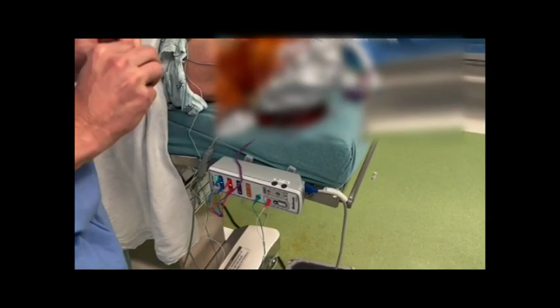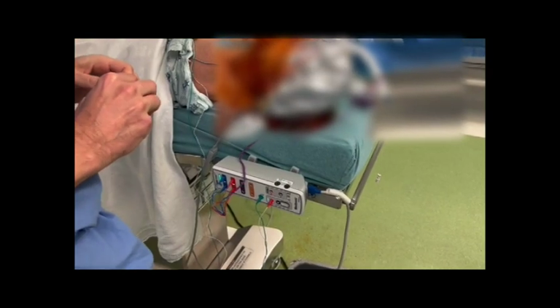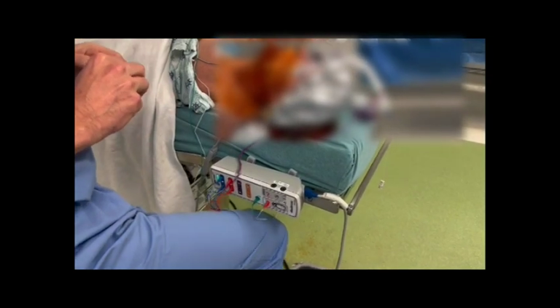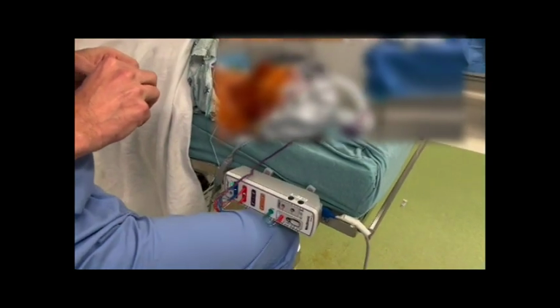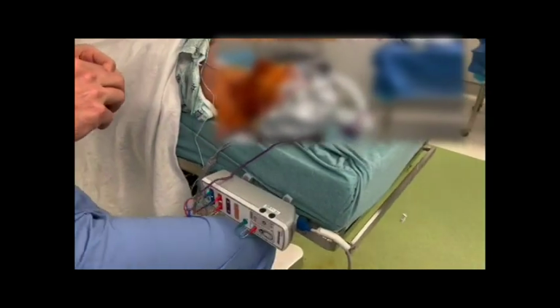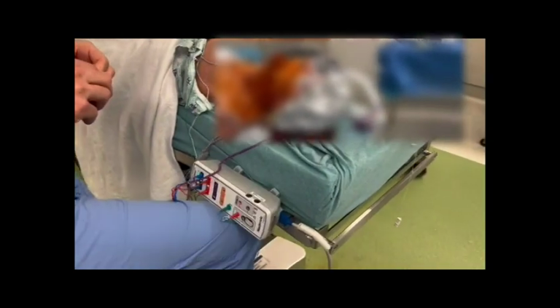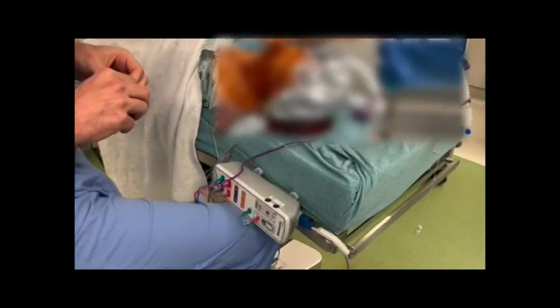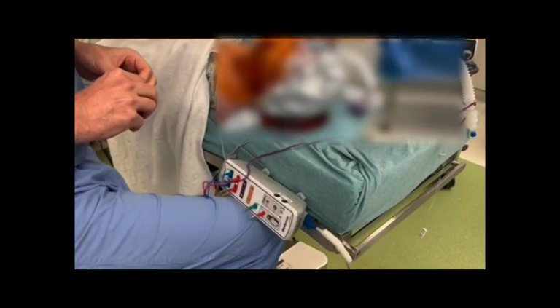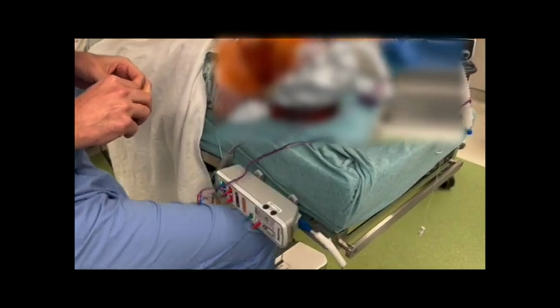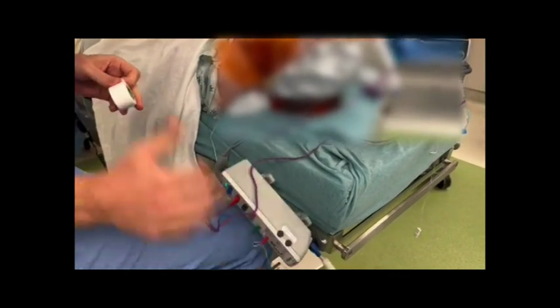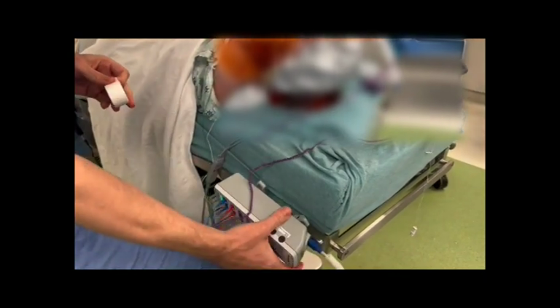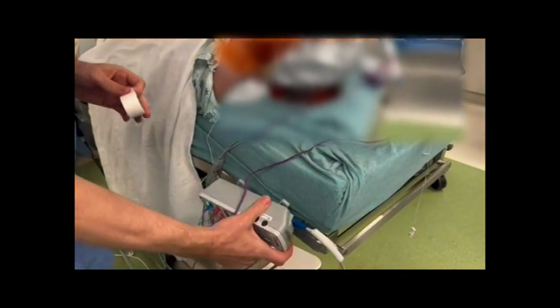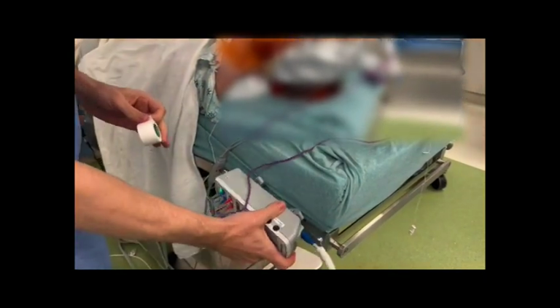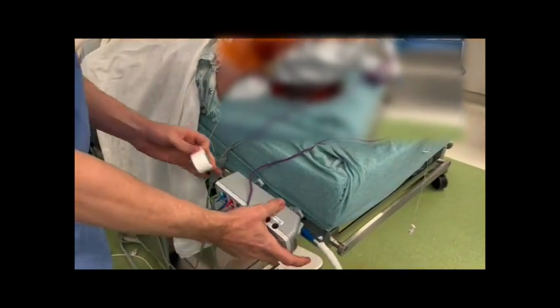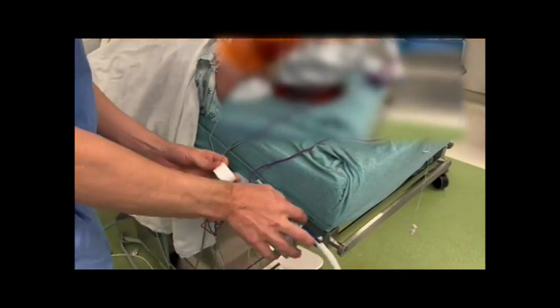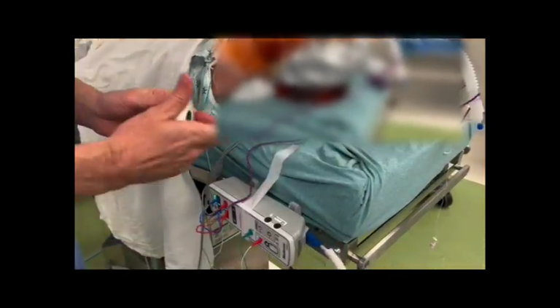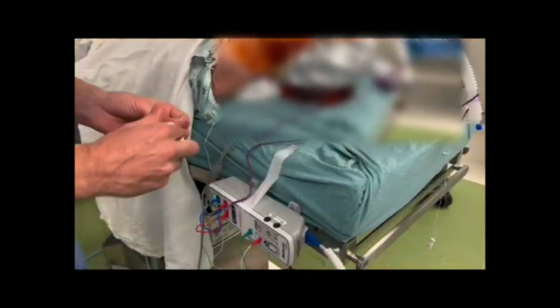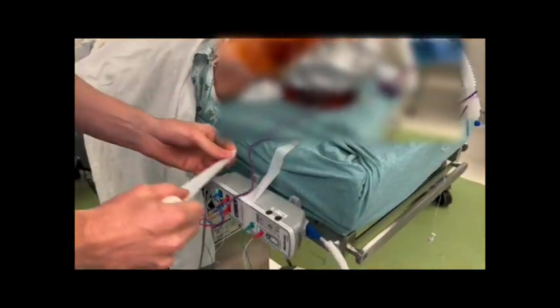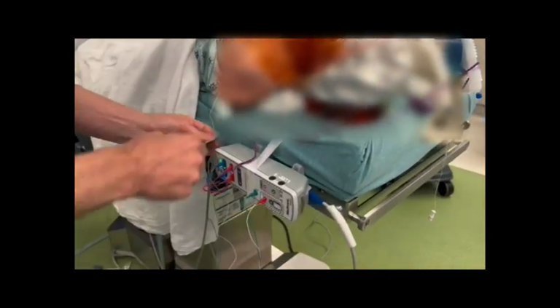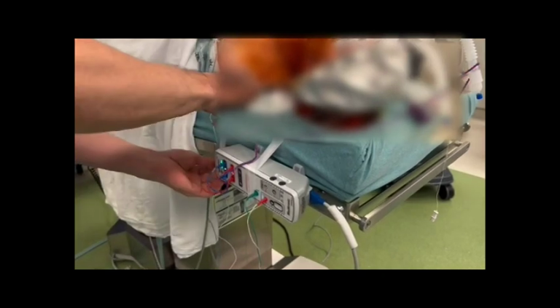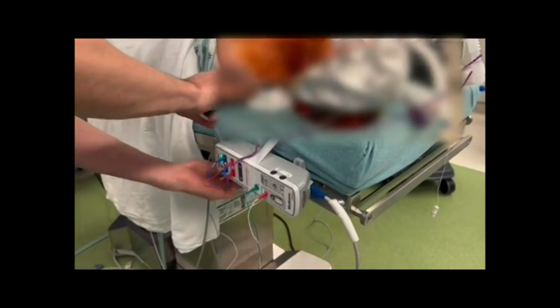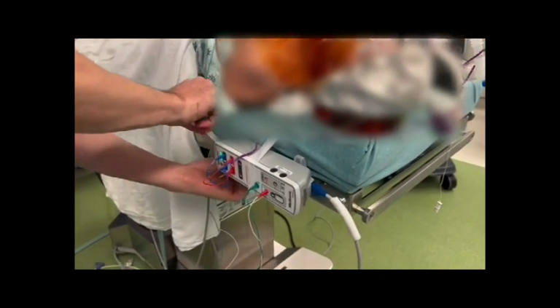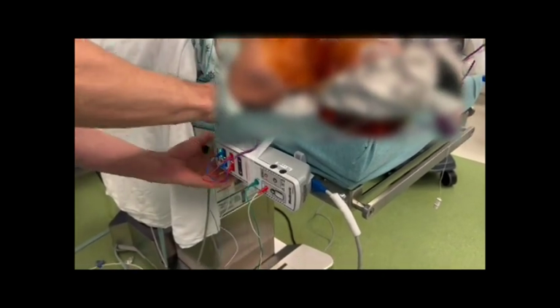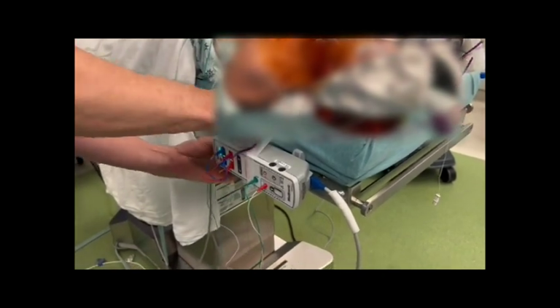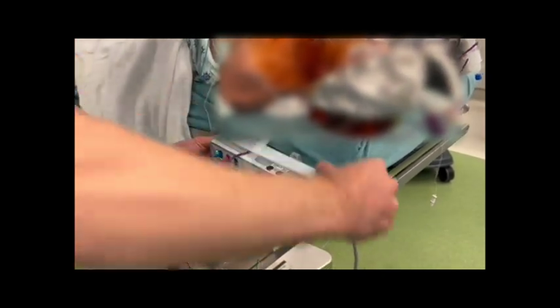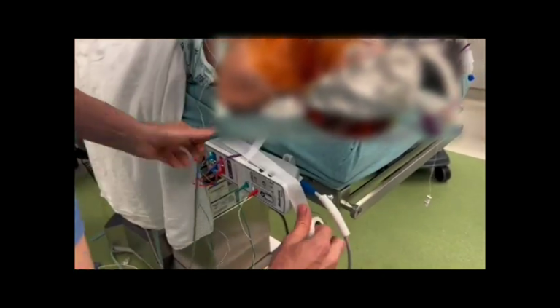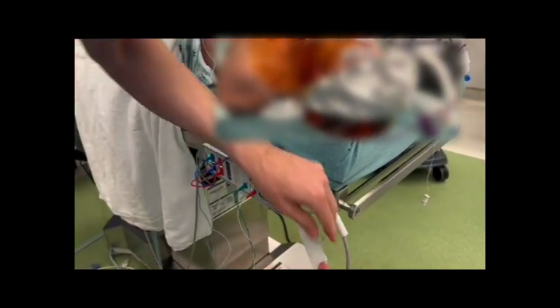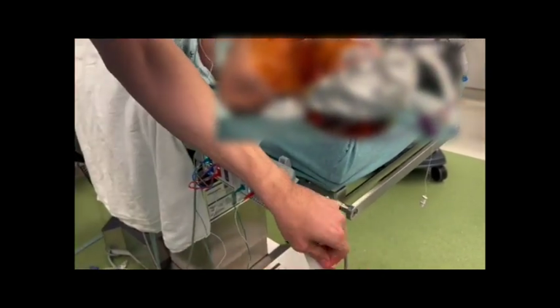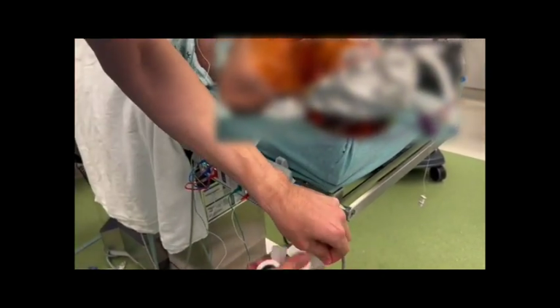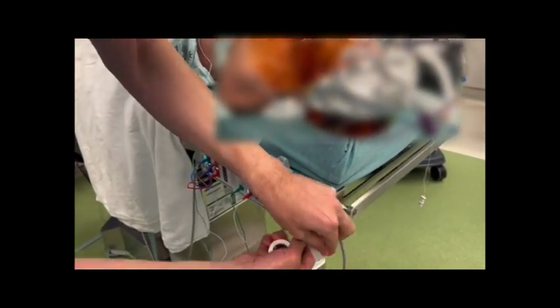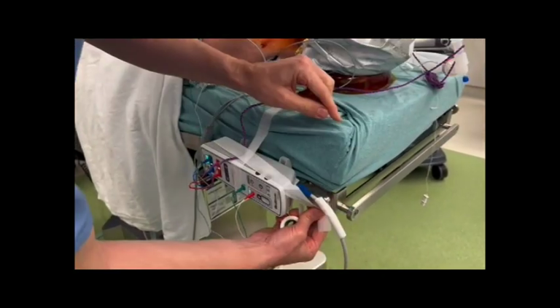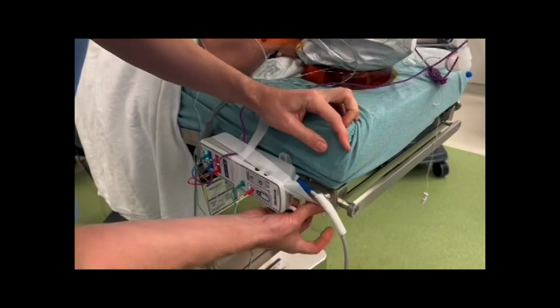Beware that the console can easily be displaced with a little bit of movement under the drapes accidentally, and then it falls to the ground and pulls on the leads, which is not good. So I recommend taping it down as shown.